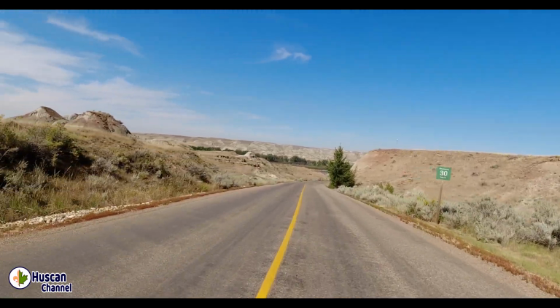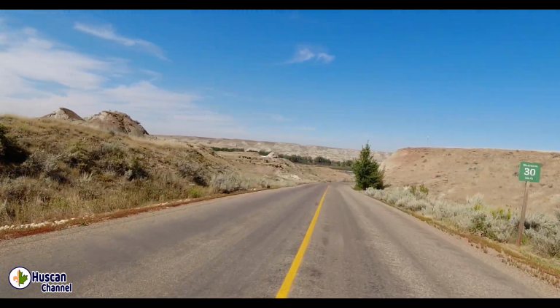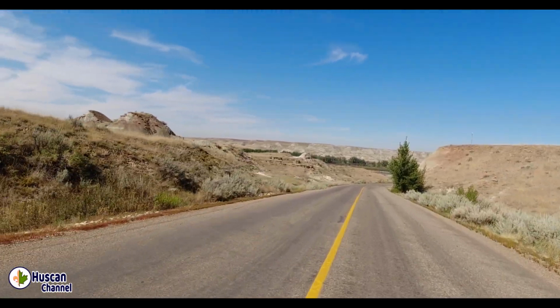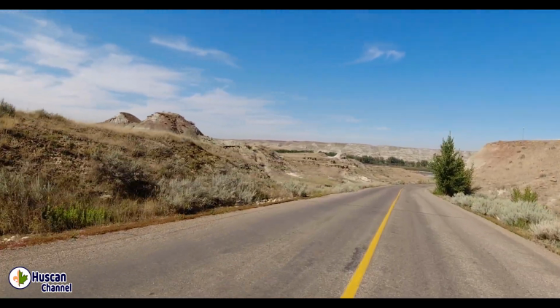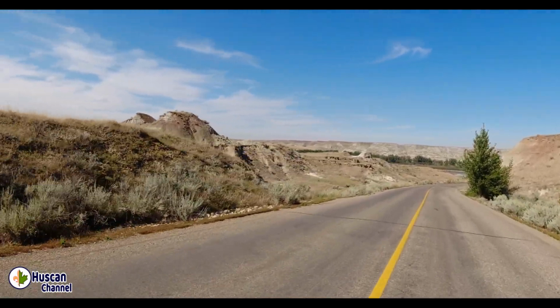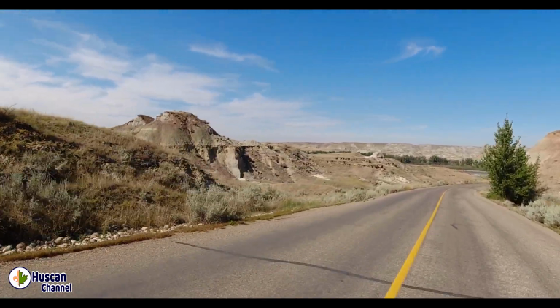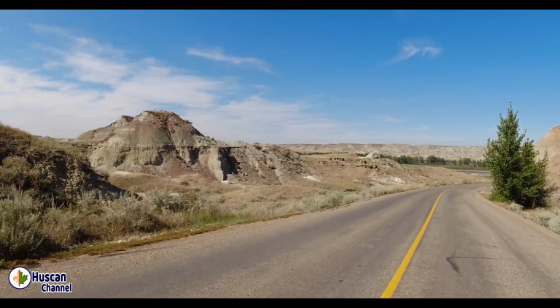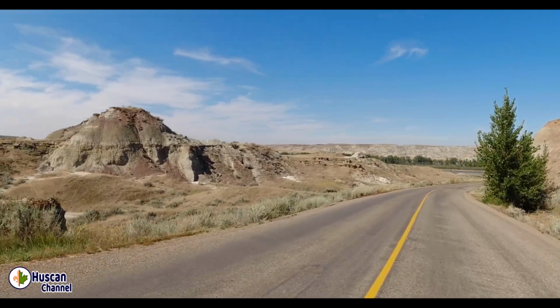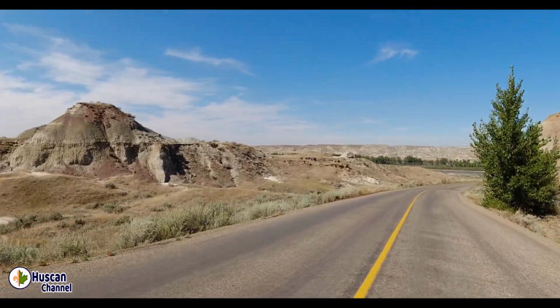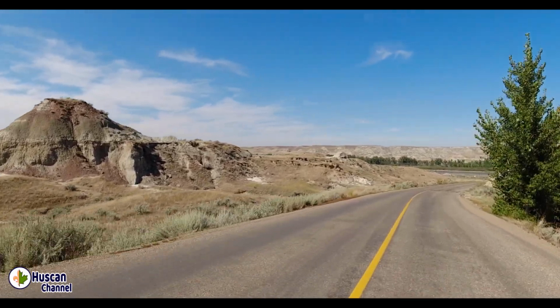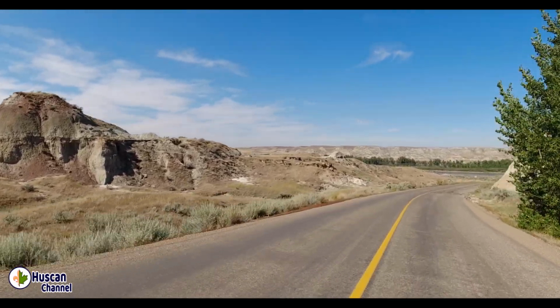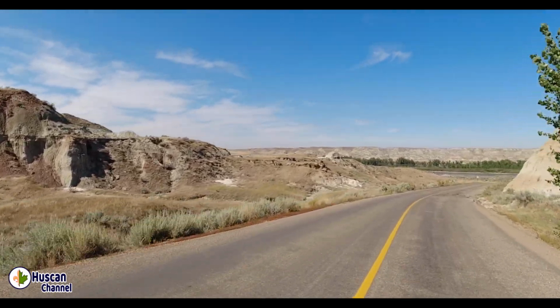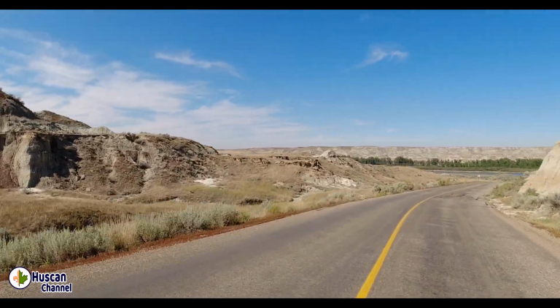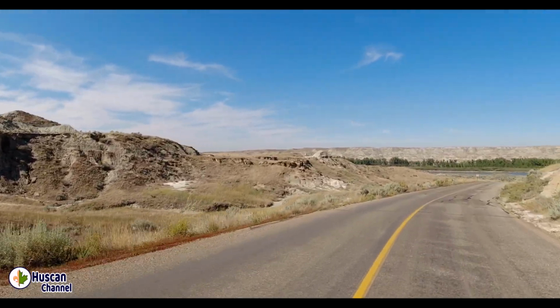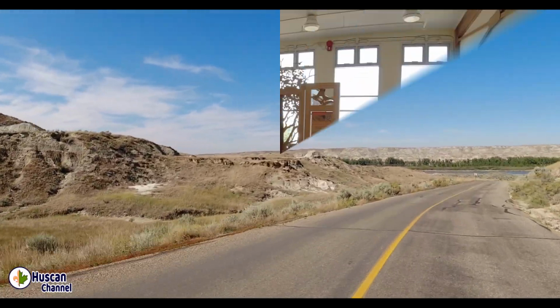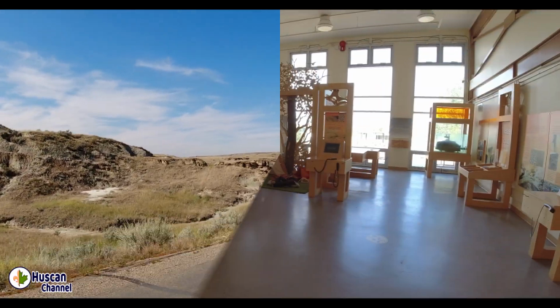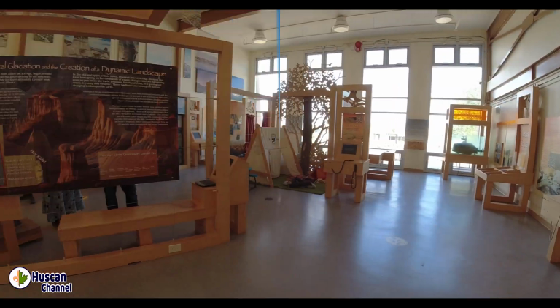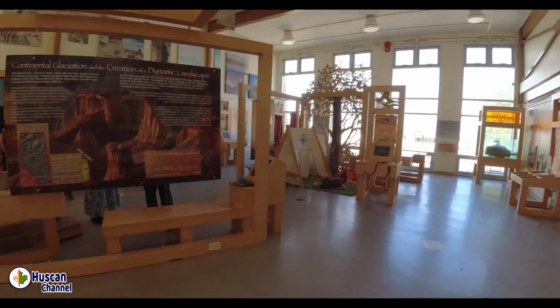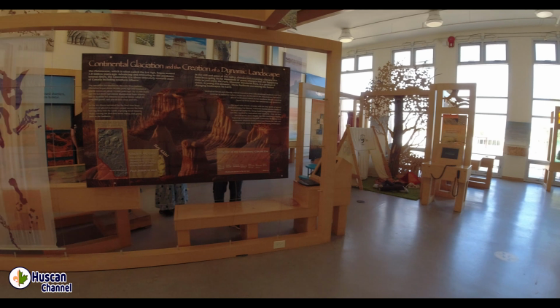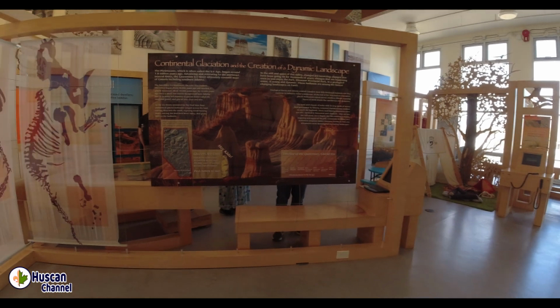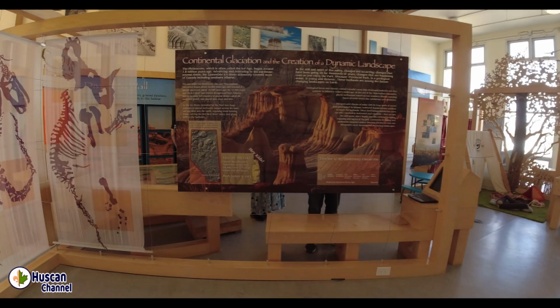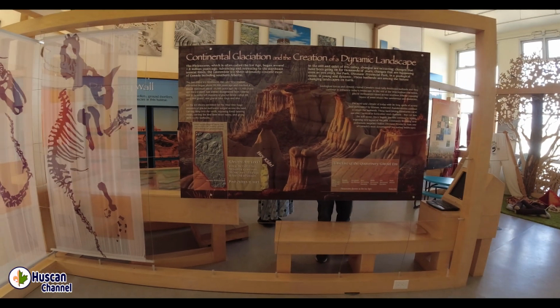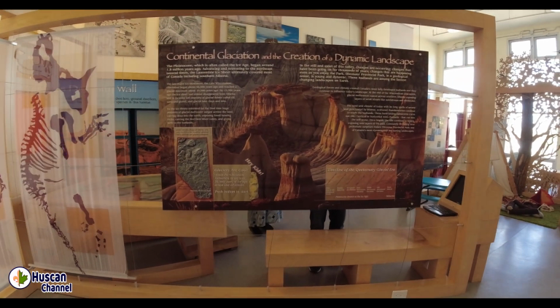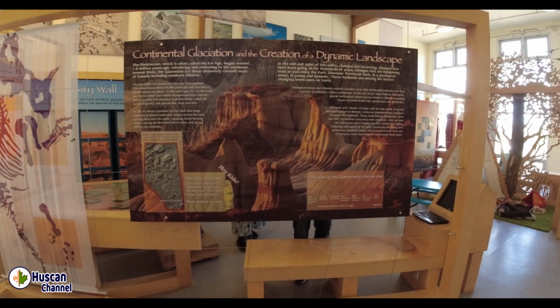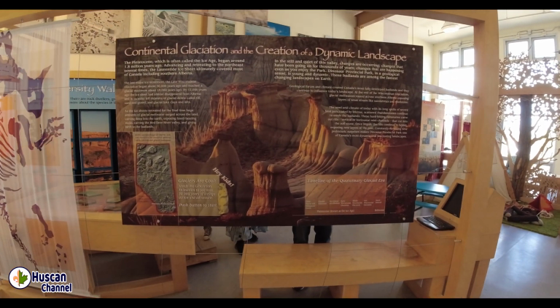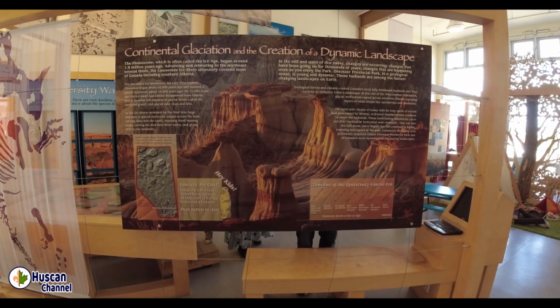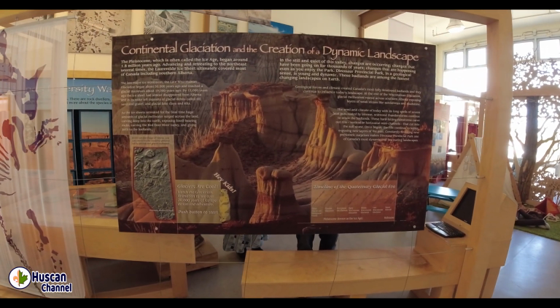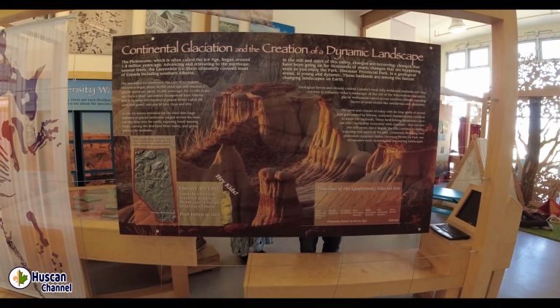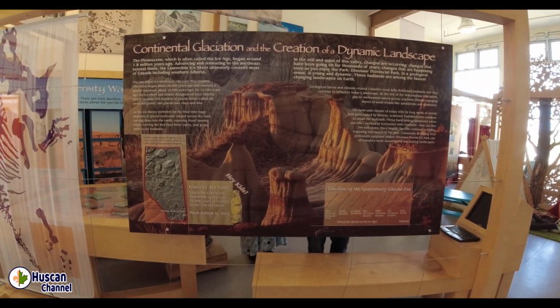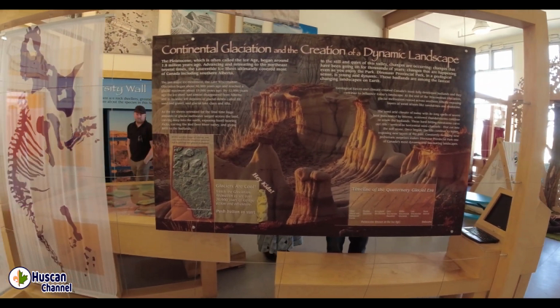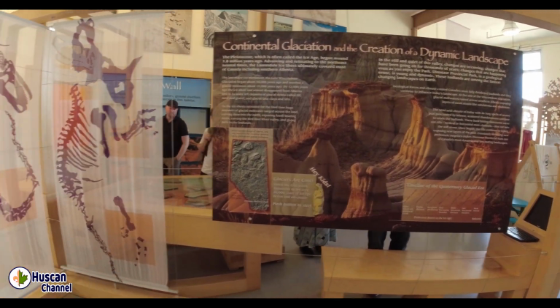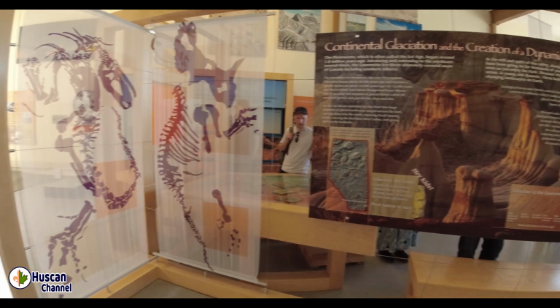Today we are going to hike and explore Dinosaur Provincial Park, which is also a UNESCO Heritage Site, located 2 hours drive east of Calgary, or 48 km northeast of Brooks.